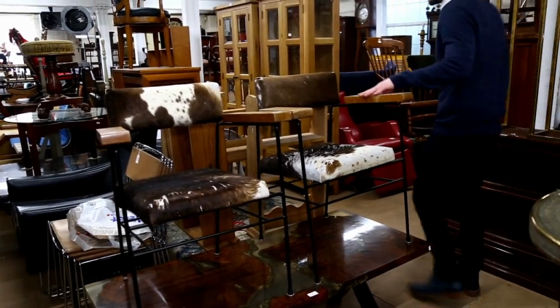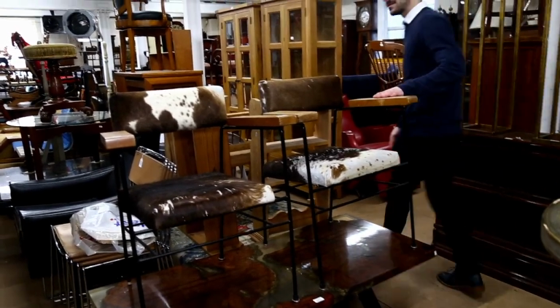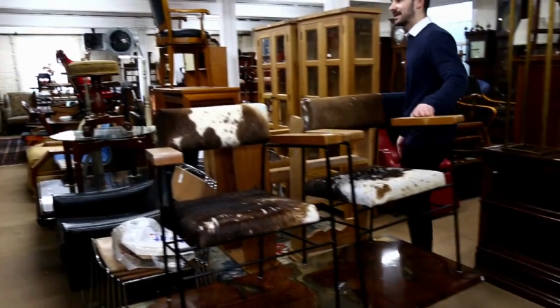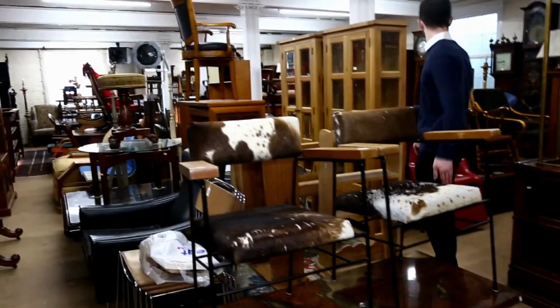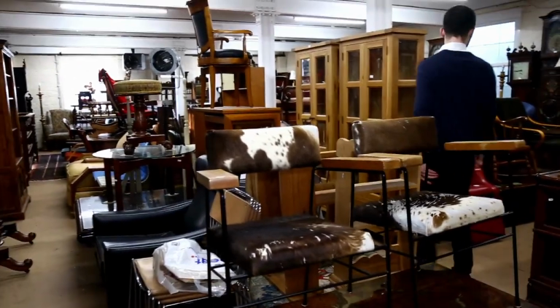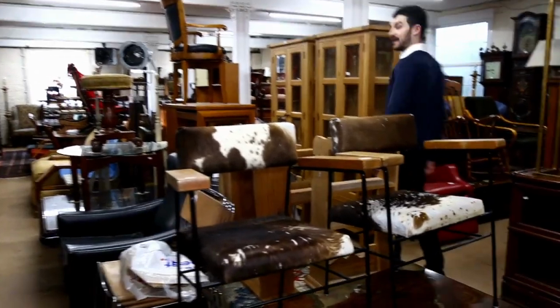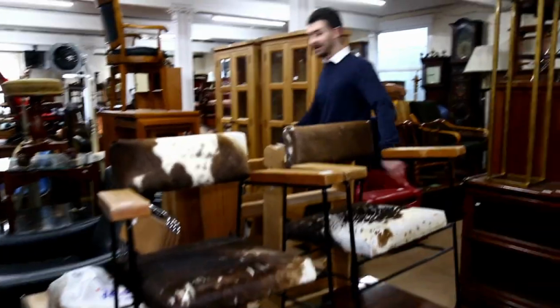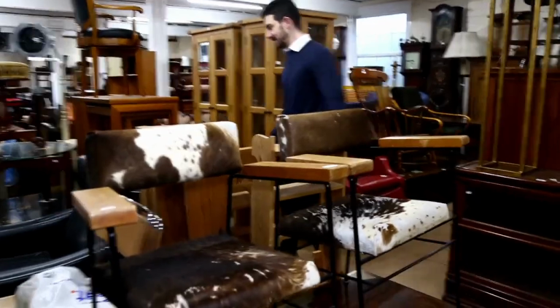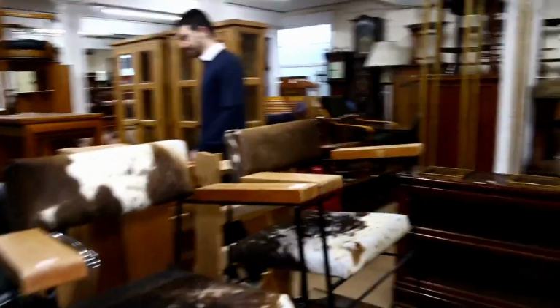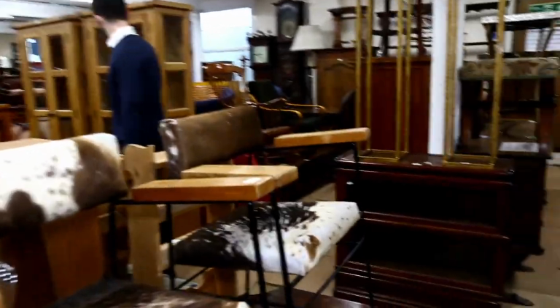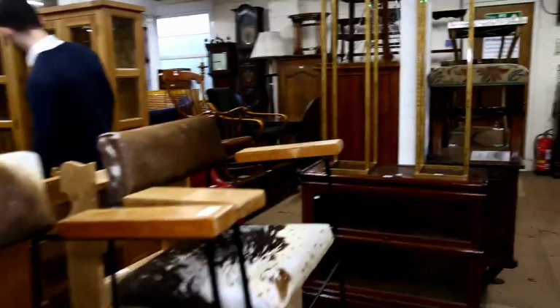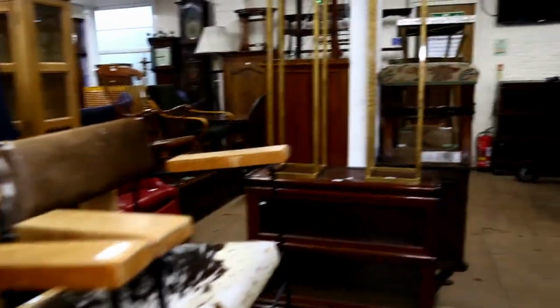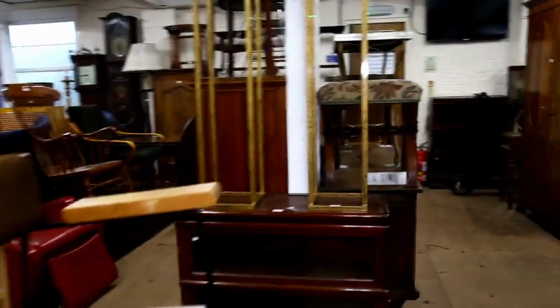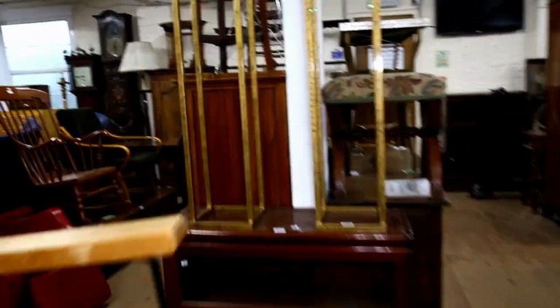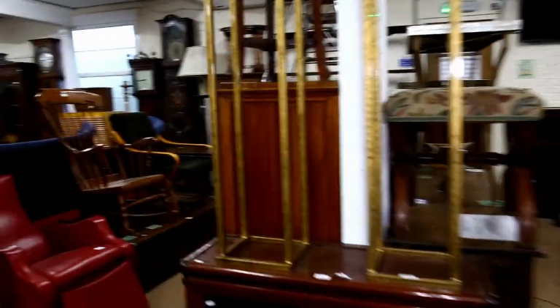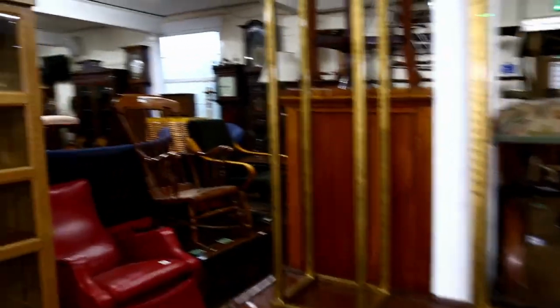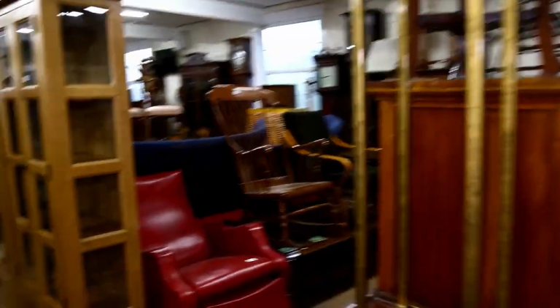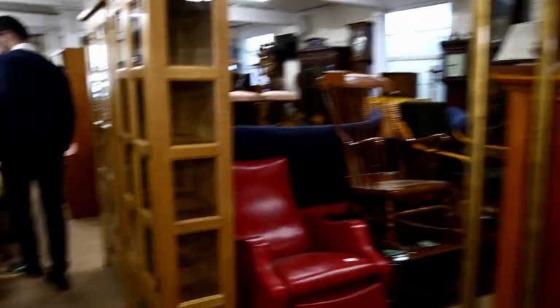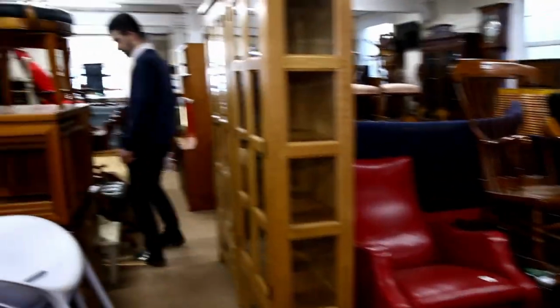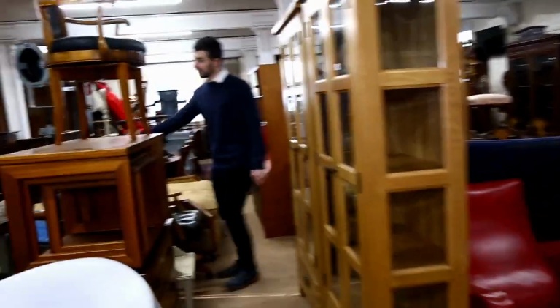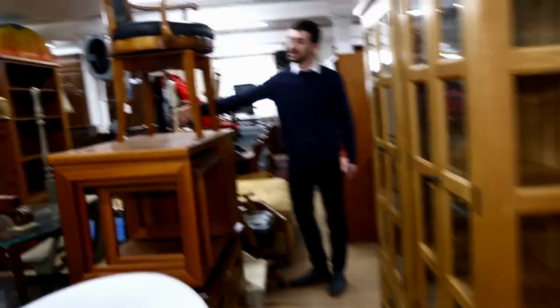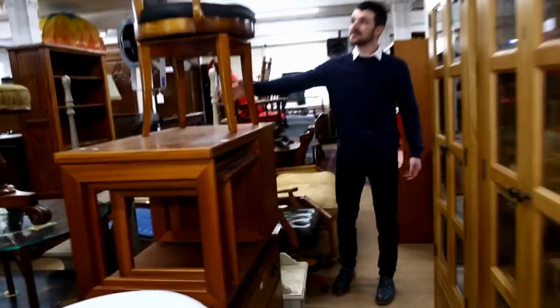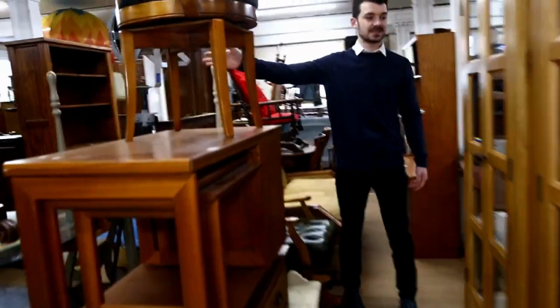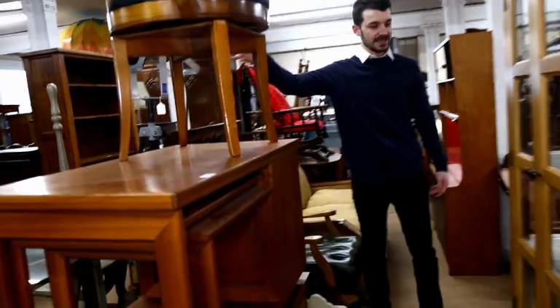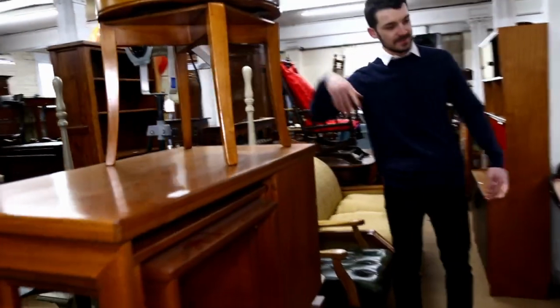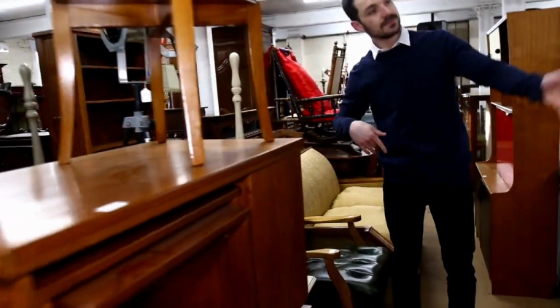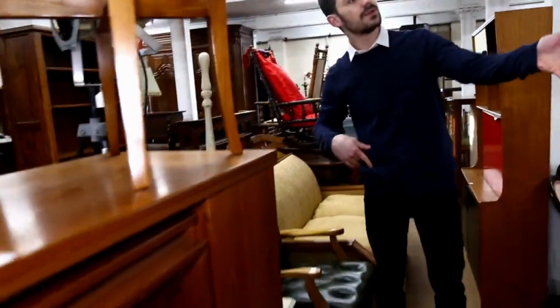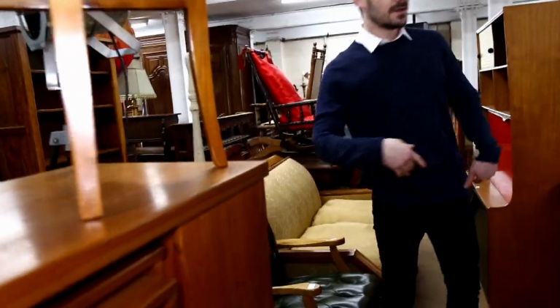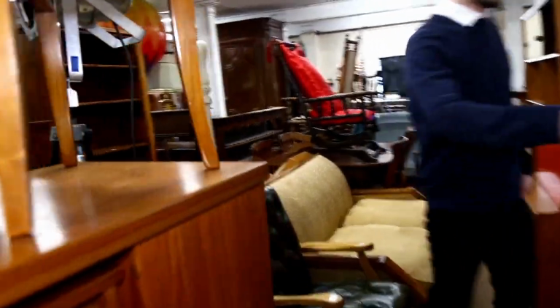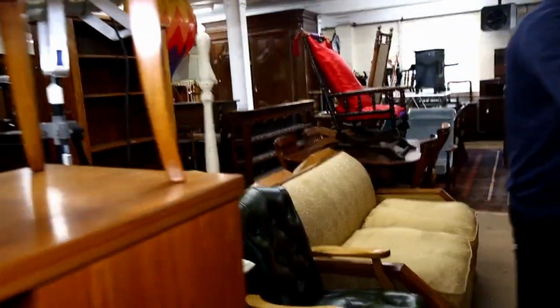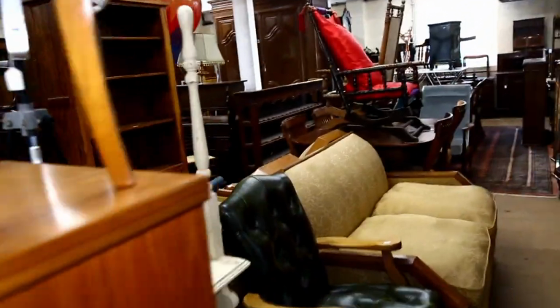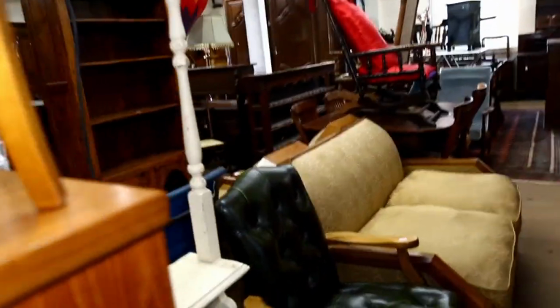We'll go around this side, just so you can keep around with me. Library steps and stage lamps and modern bookcases here.